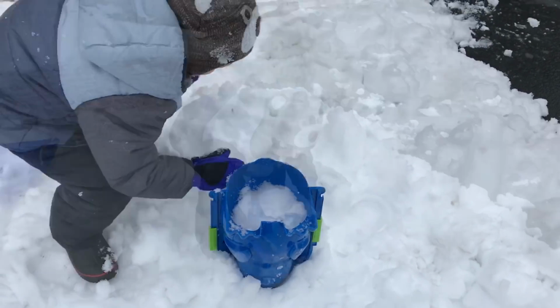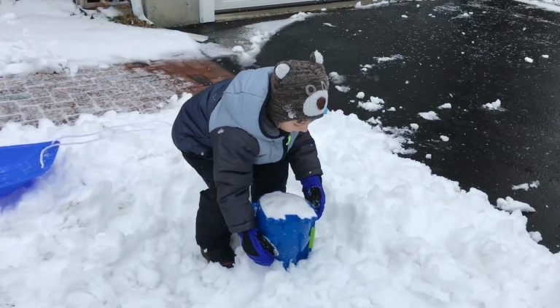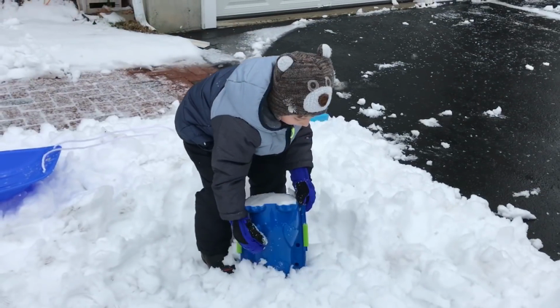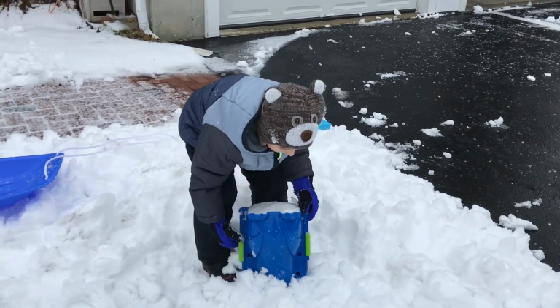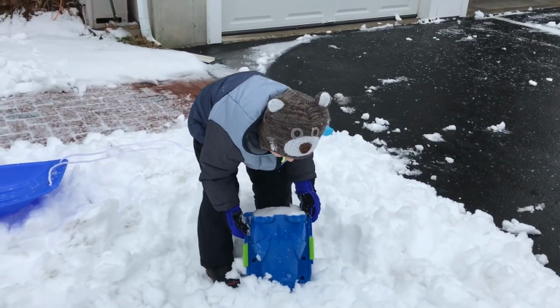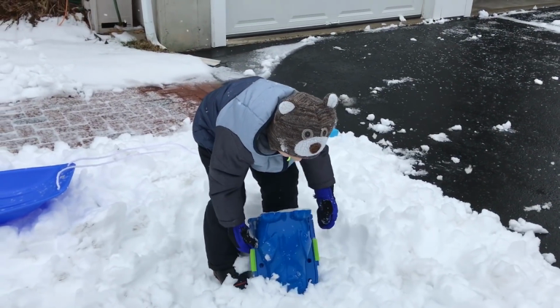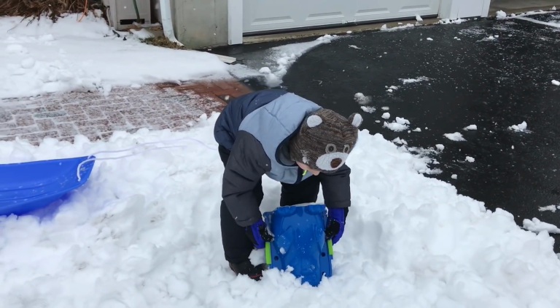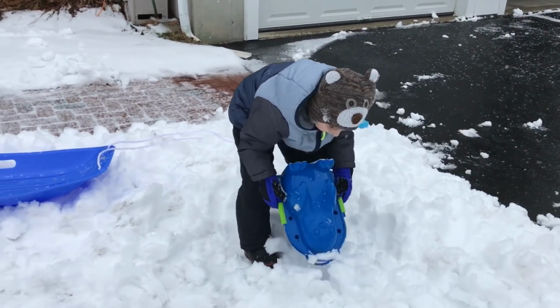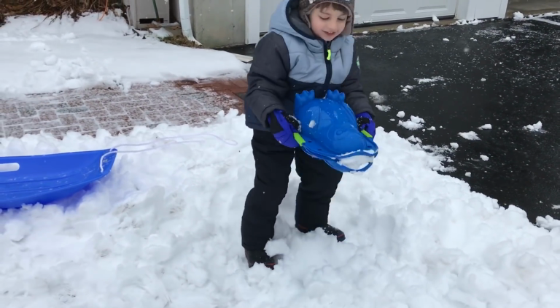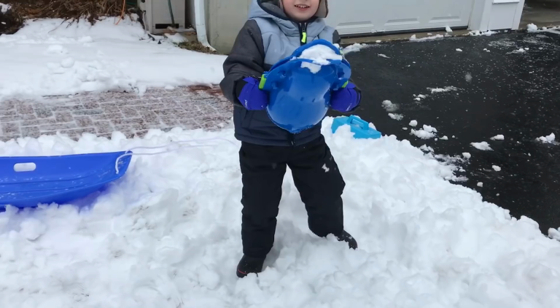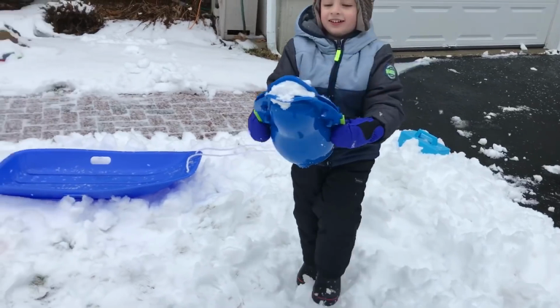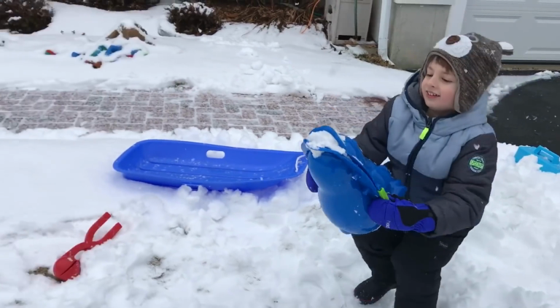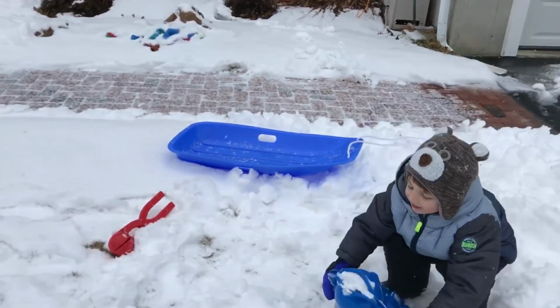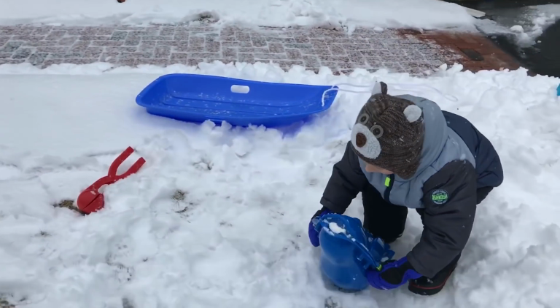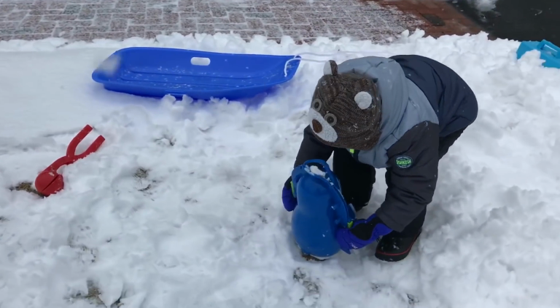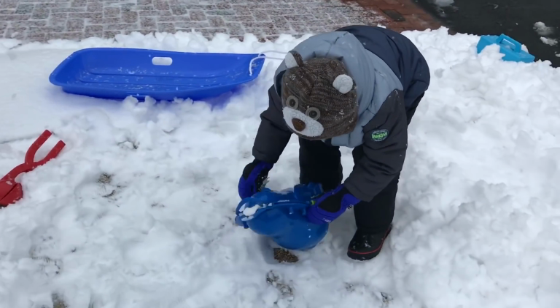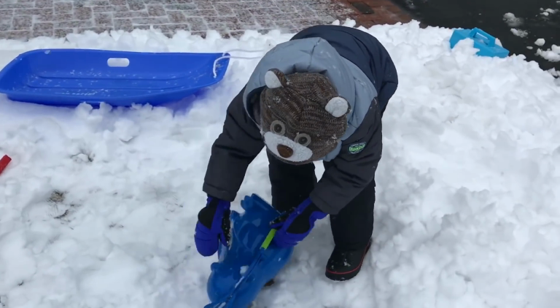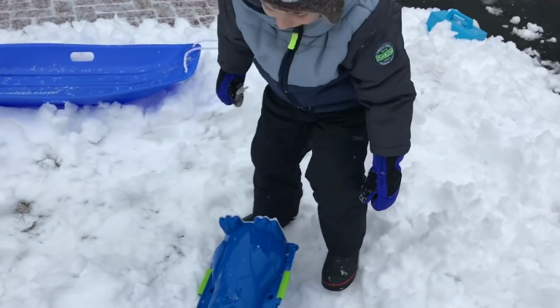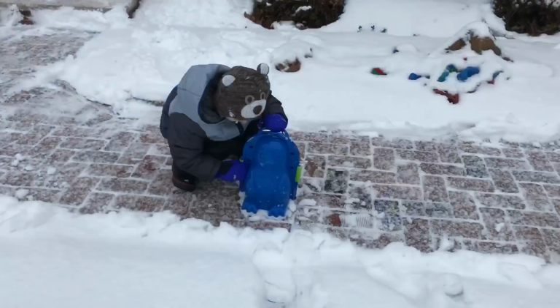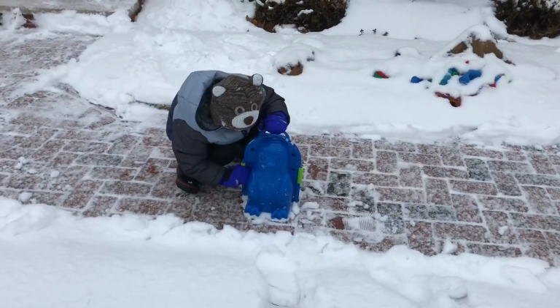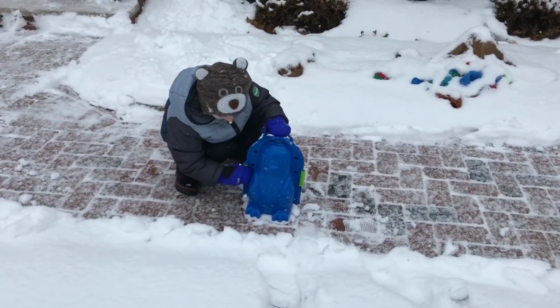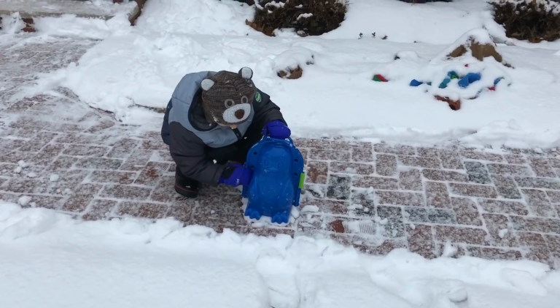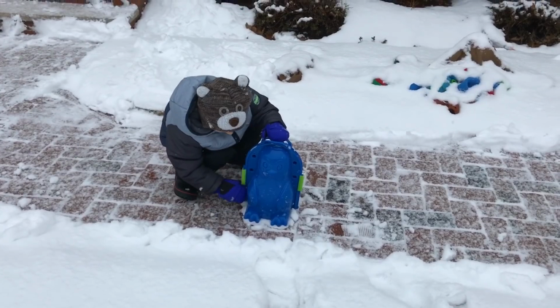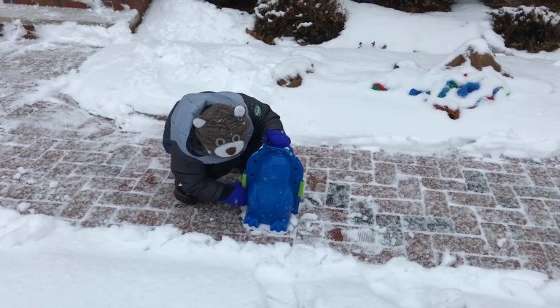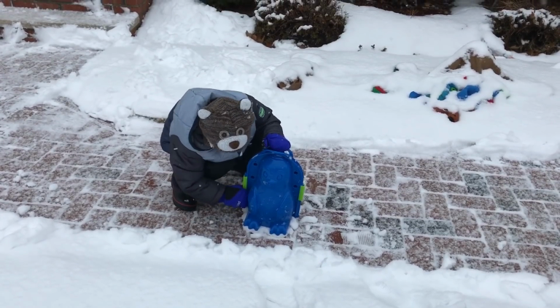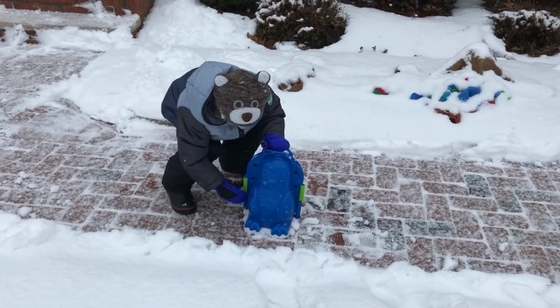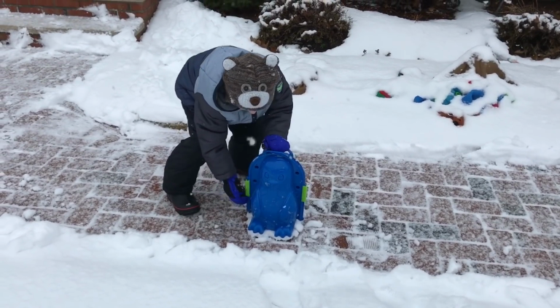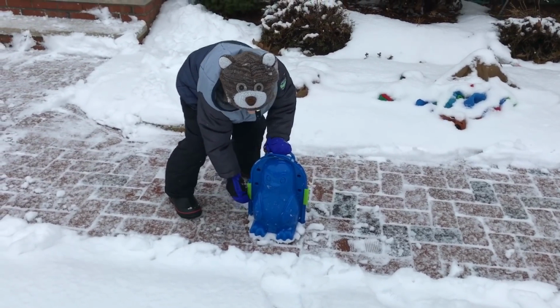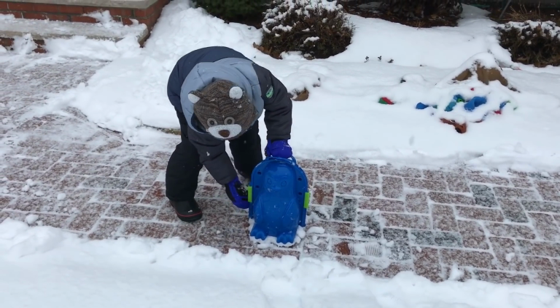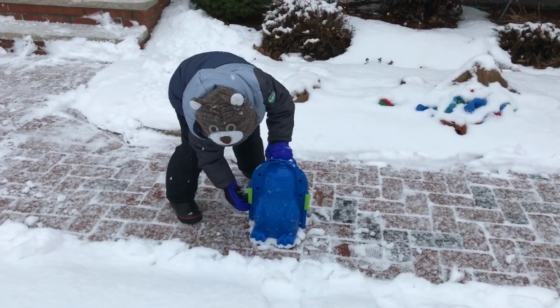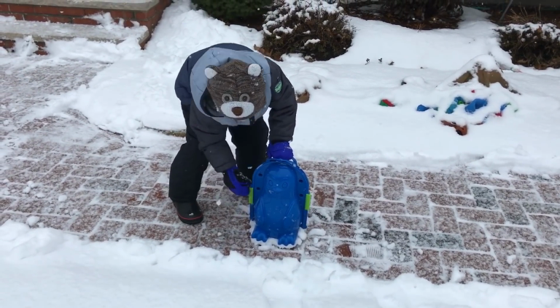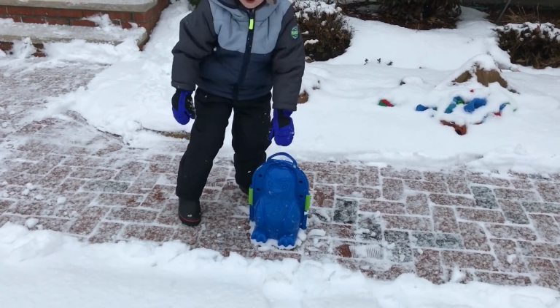Now we'll flip this over. Let's flip it over. This is heavy.